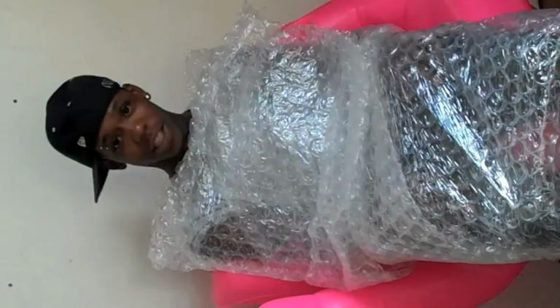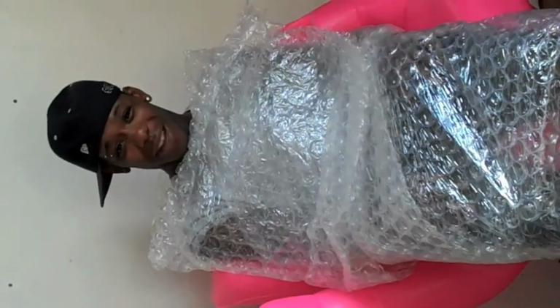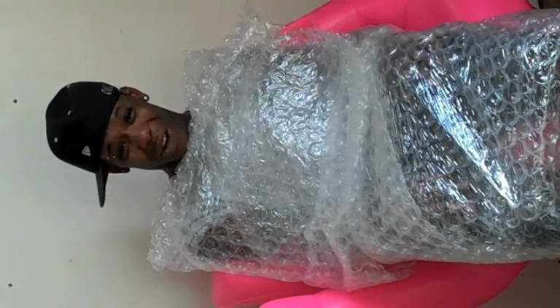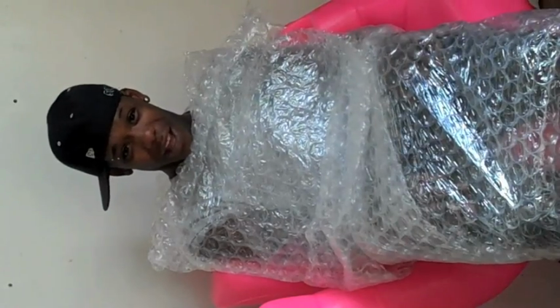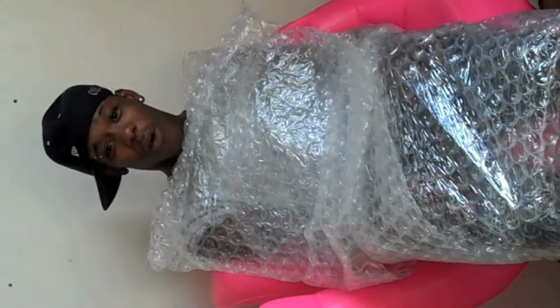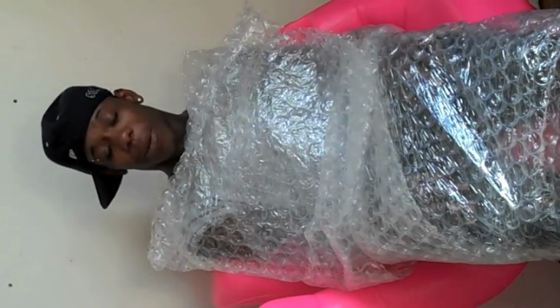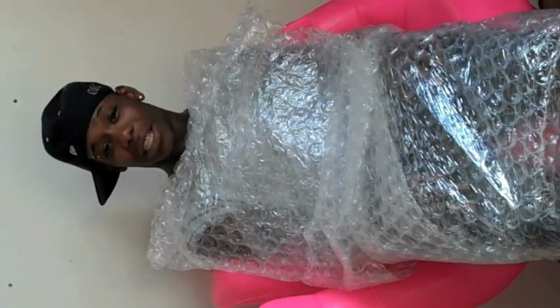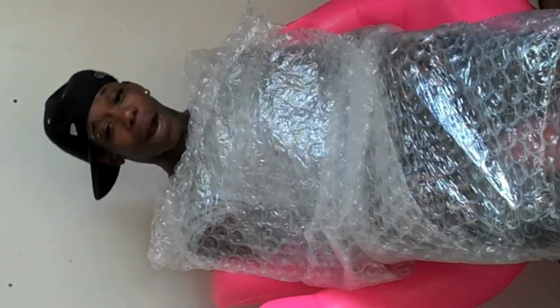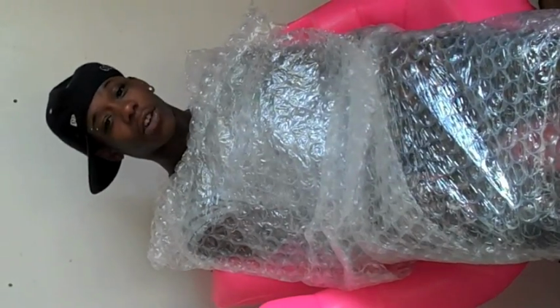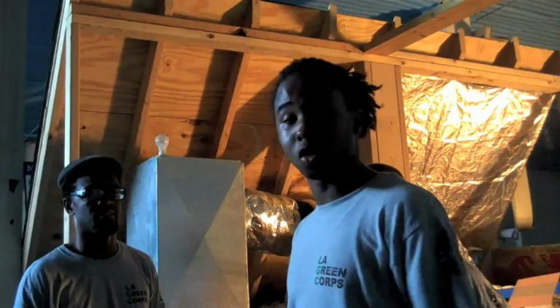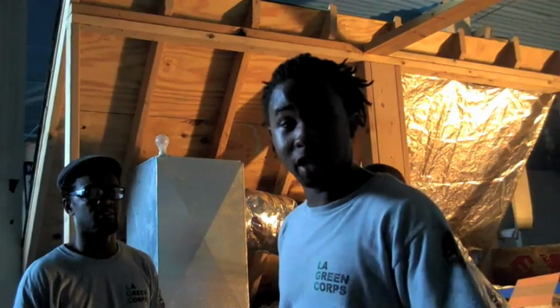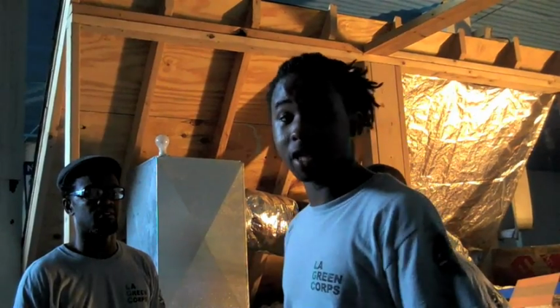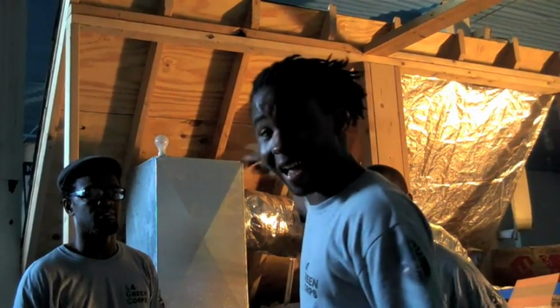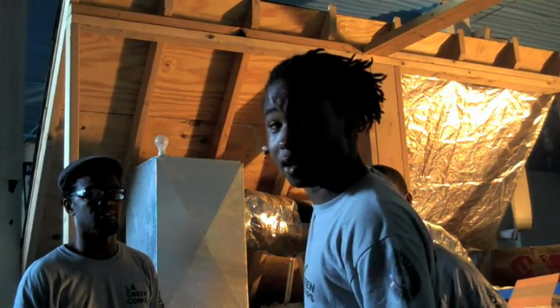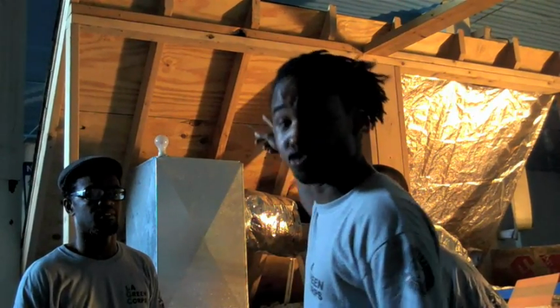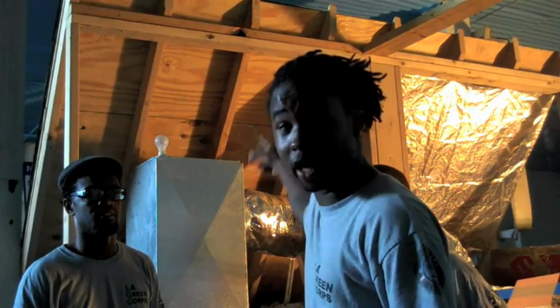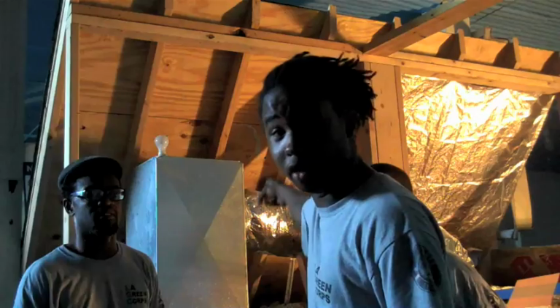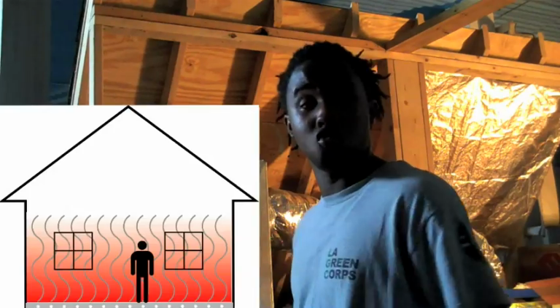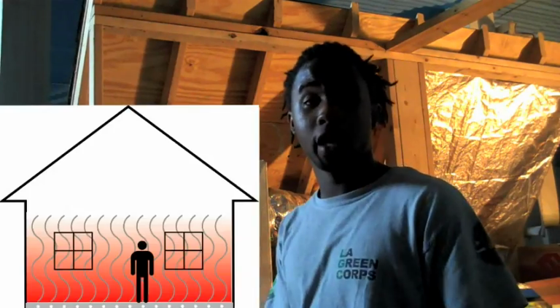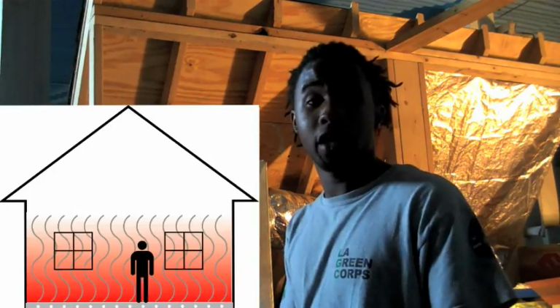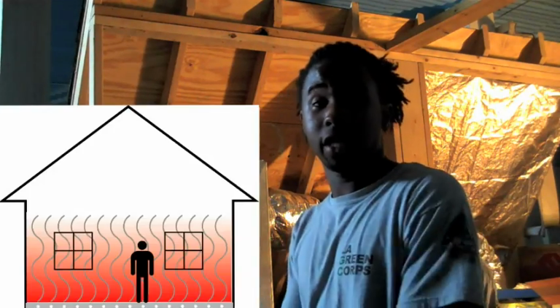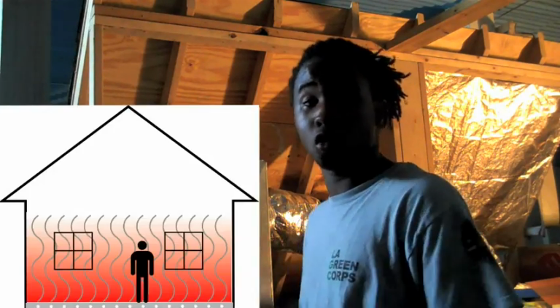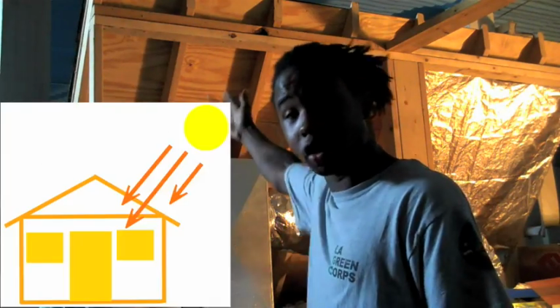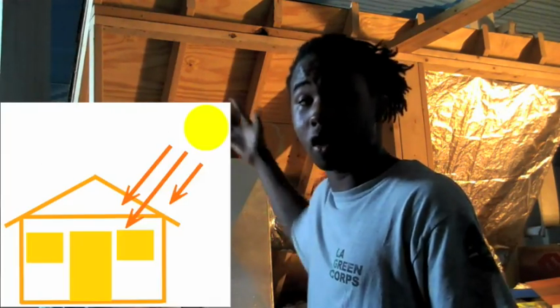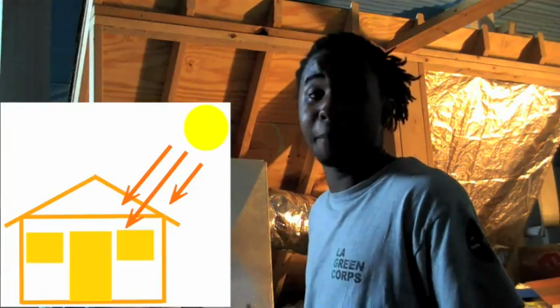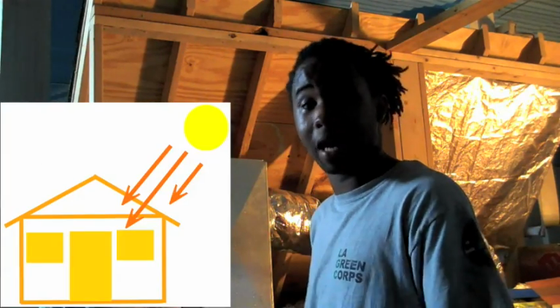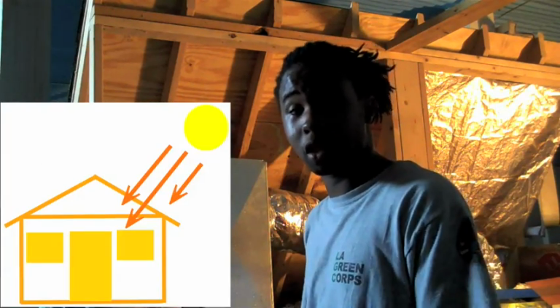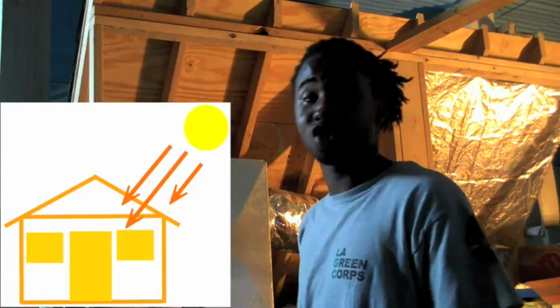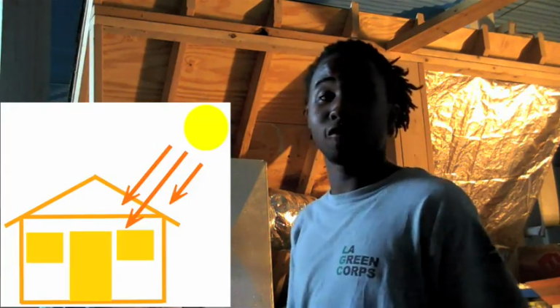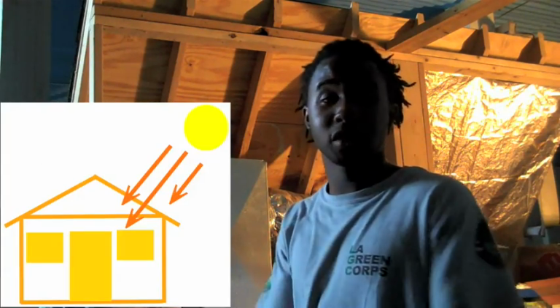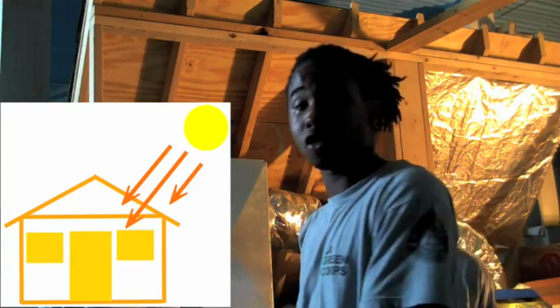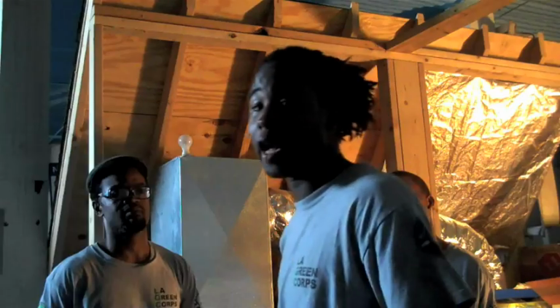Did you ever feel like a turkey wrapped up in plastic at your mama's house? The reason is the attic — radiant heat. Radiant heat is heat that originates on a hot body like the sun and travels from place to place through the air.